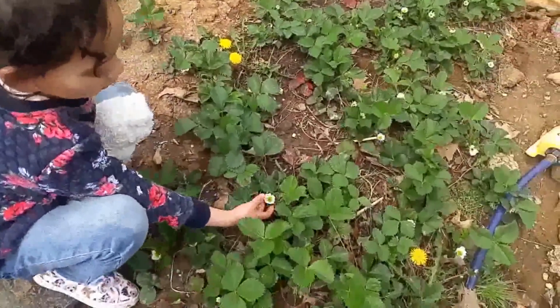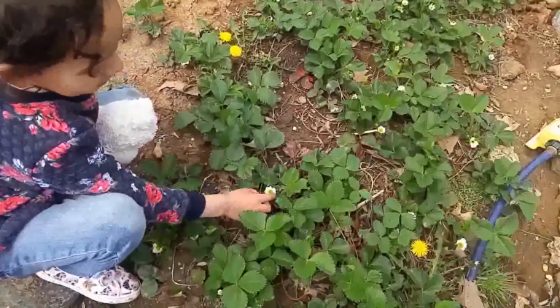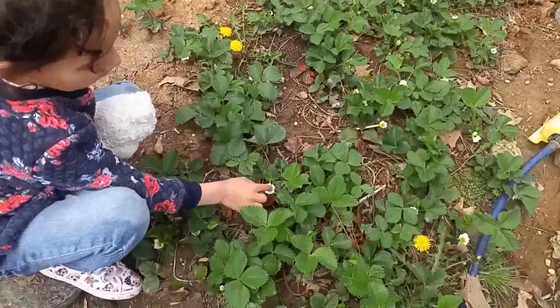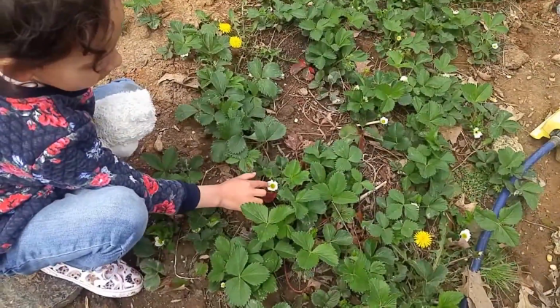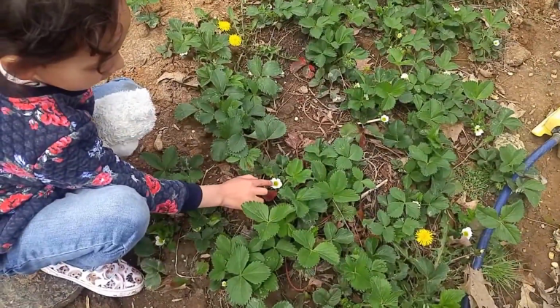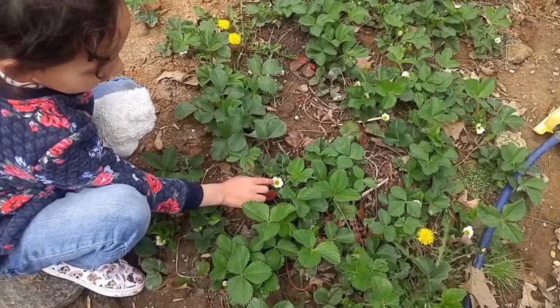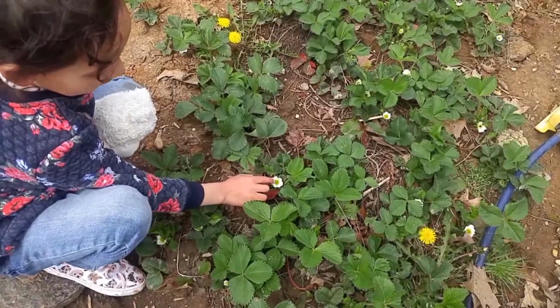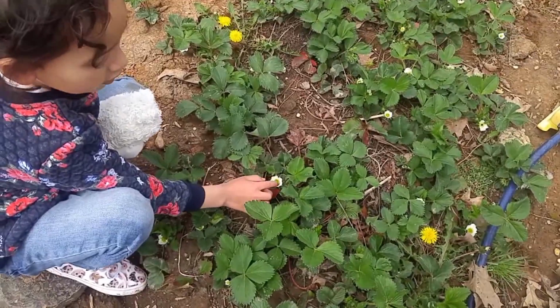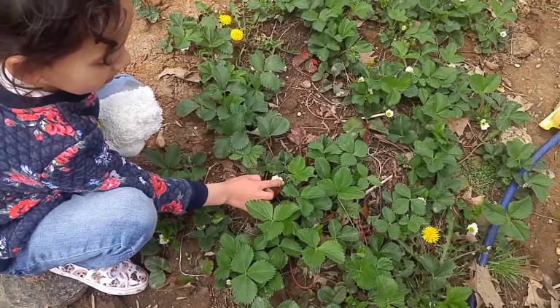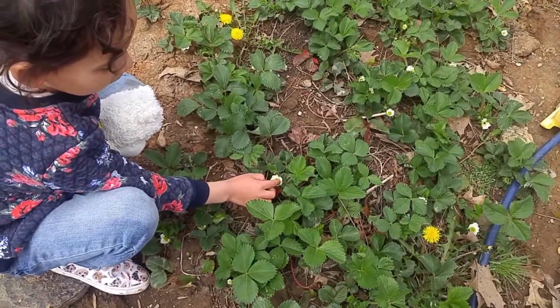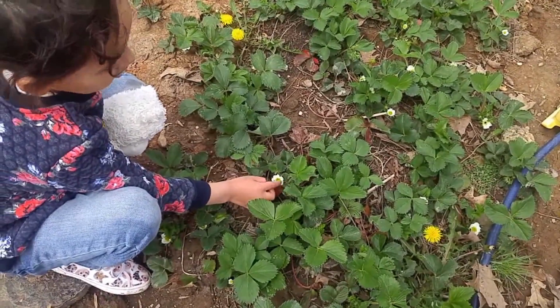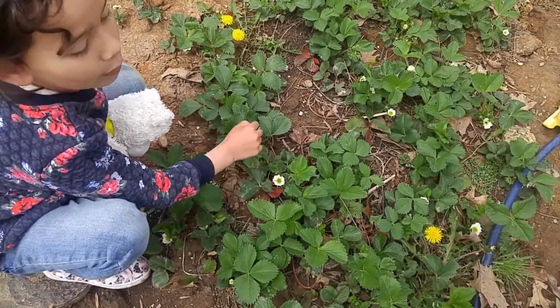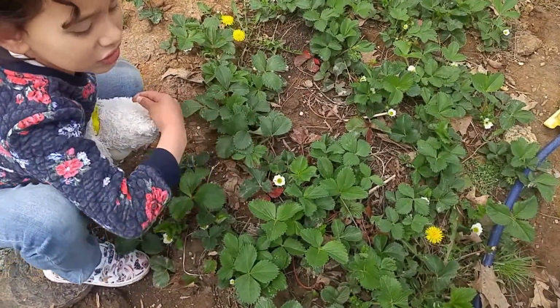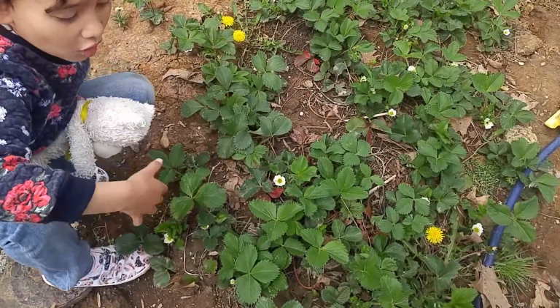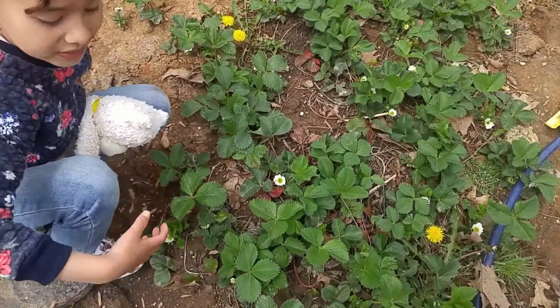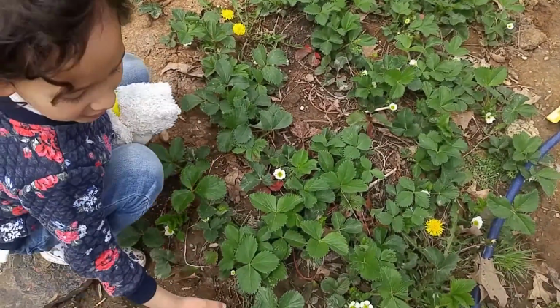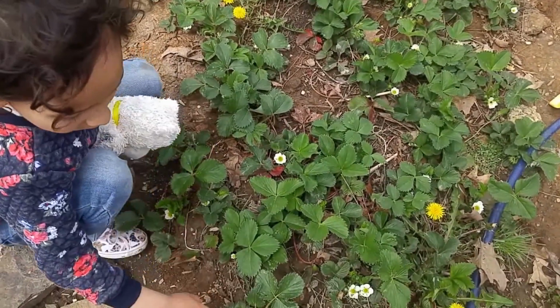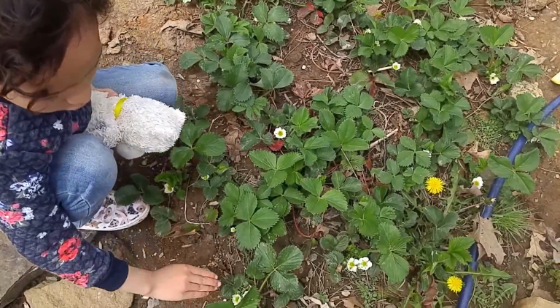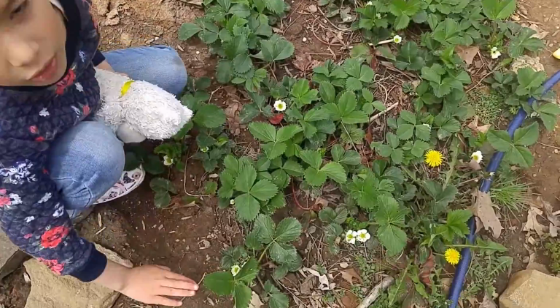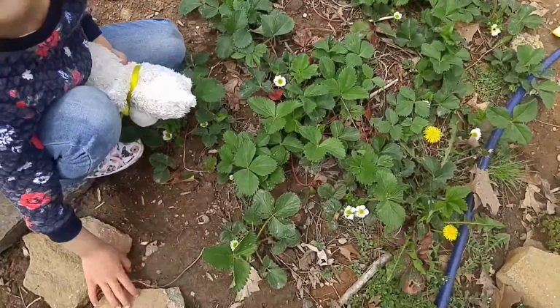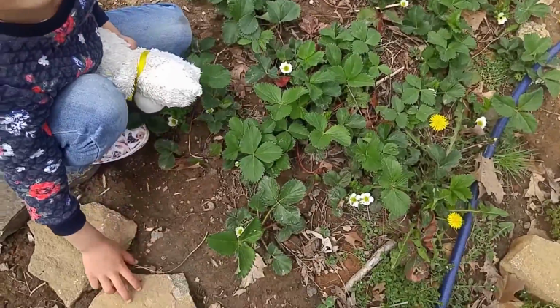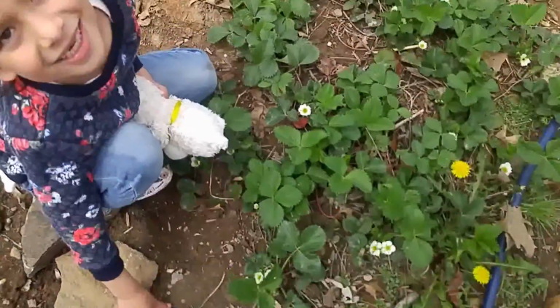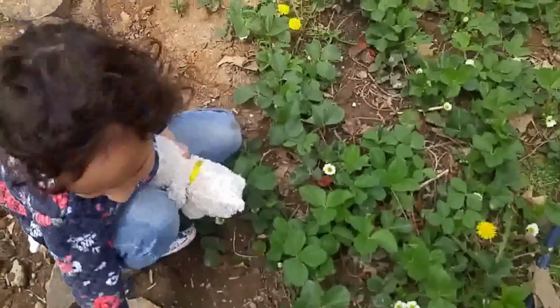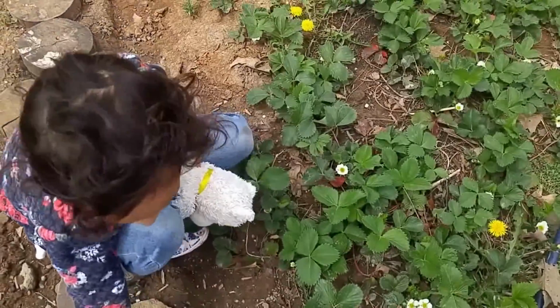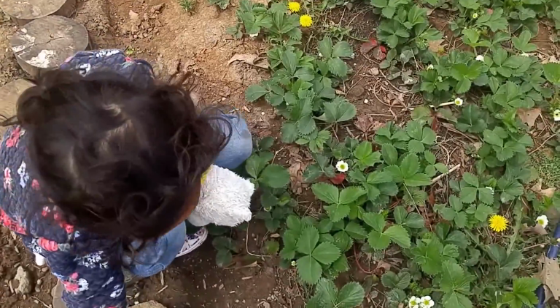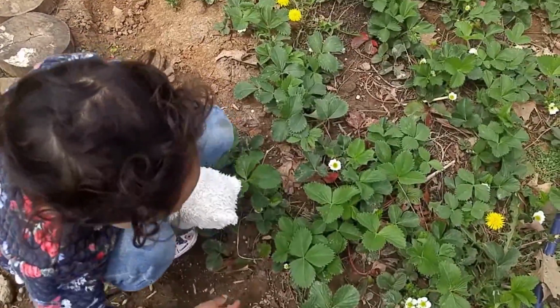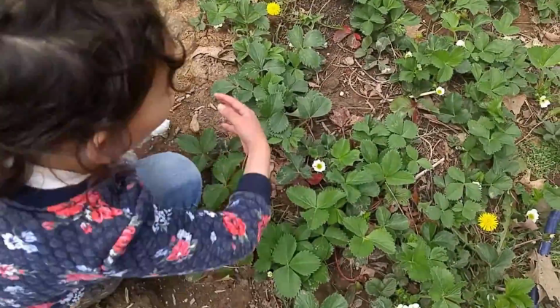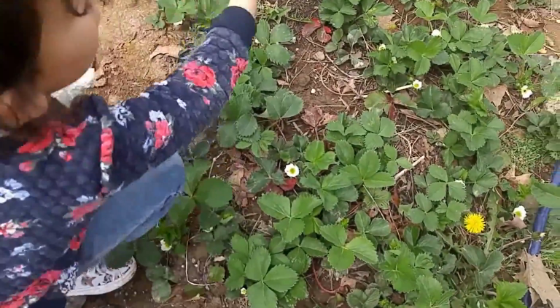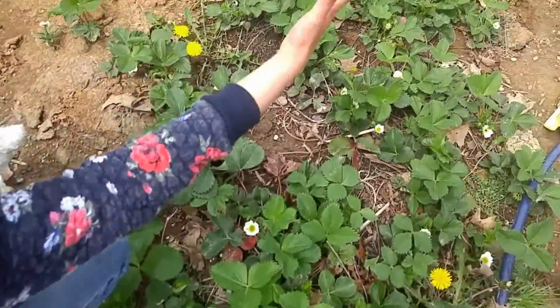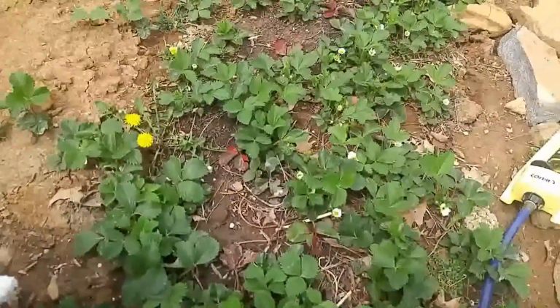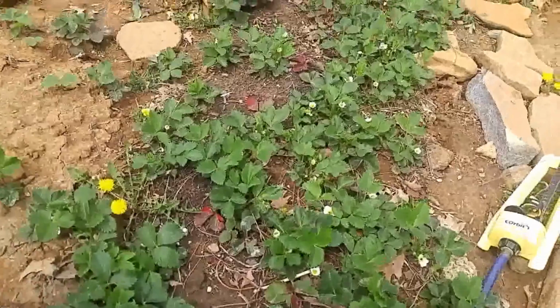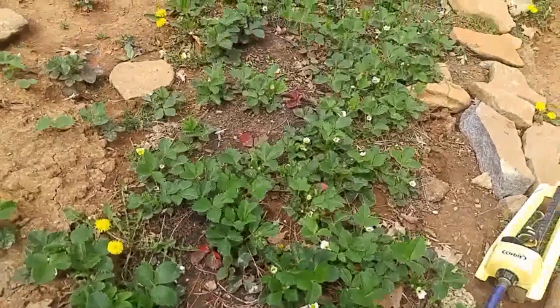When you see these white flowers — one day these white flowers, see this green stuff inside? These green stuff inside will turn into strawberries and the flowers will no longer be flowers. Really? Wow. Isn't that beautiful? All the flowers are turning into strawberries.